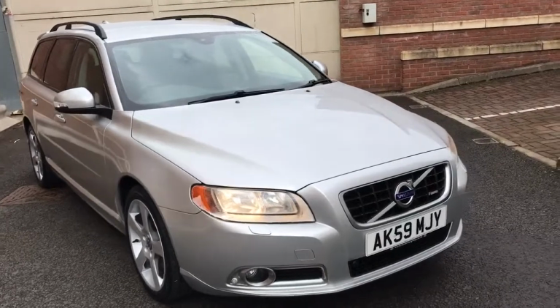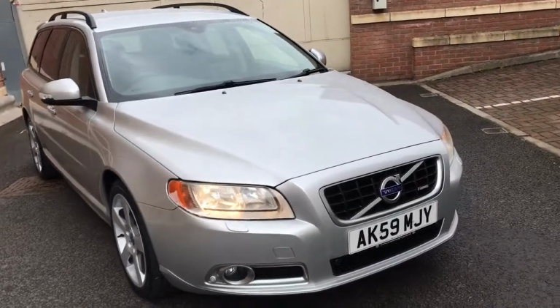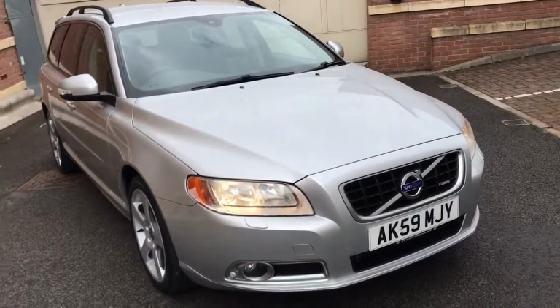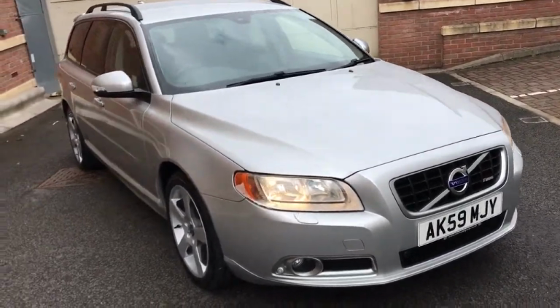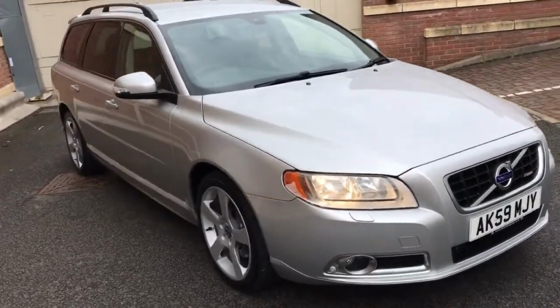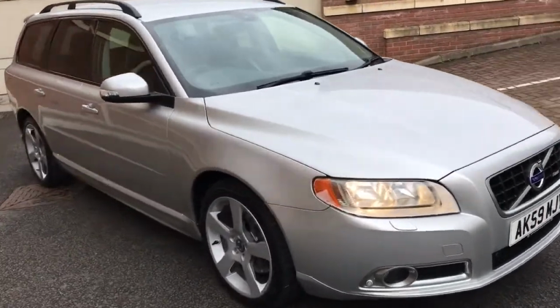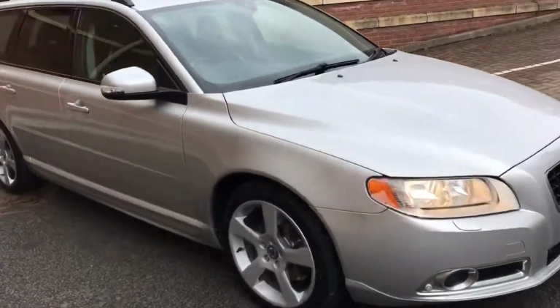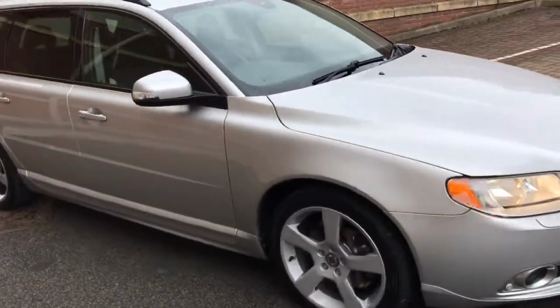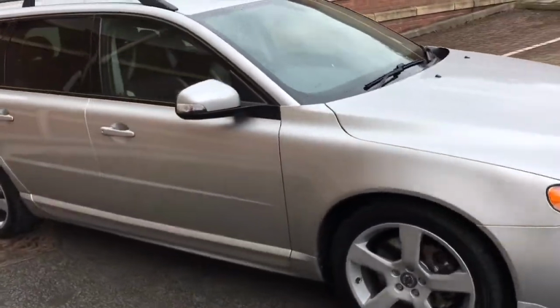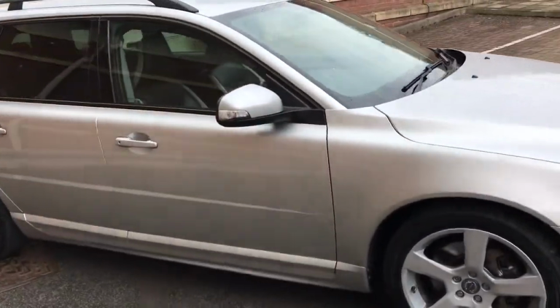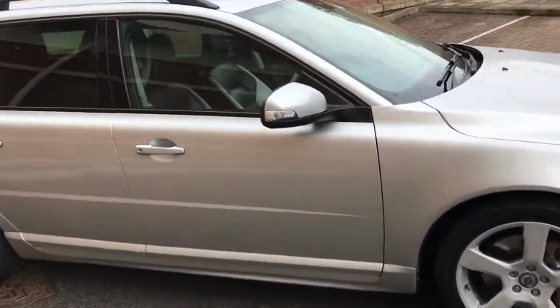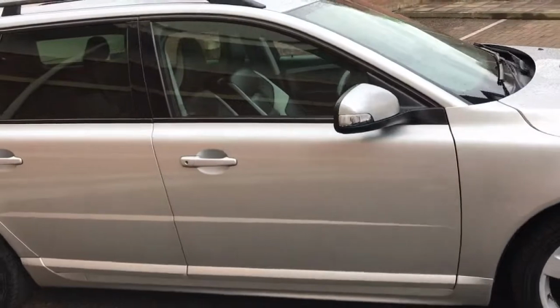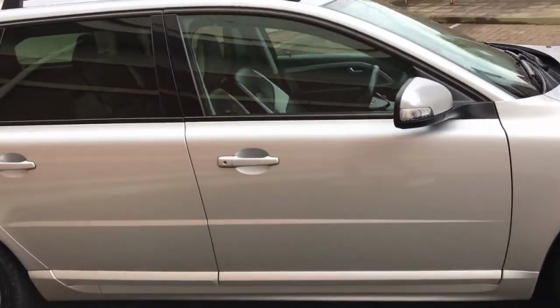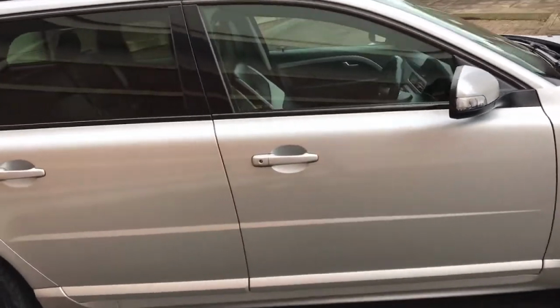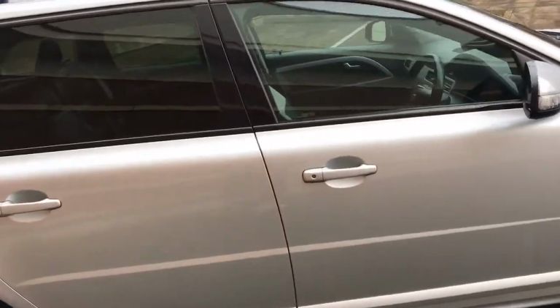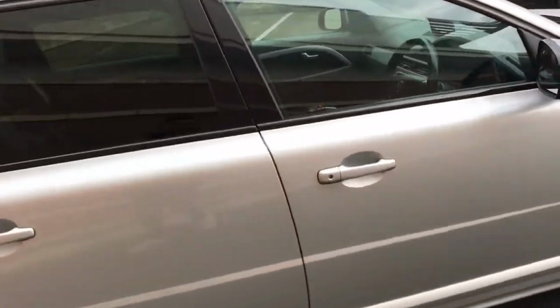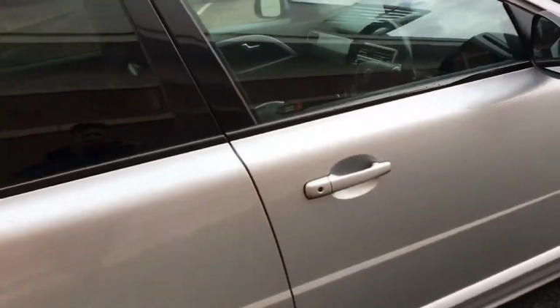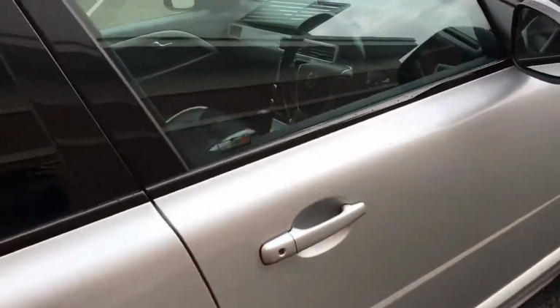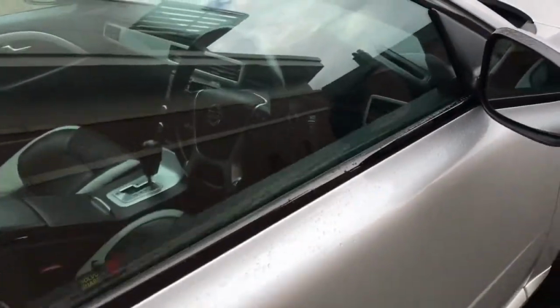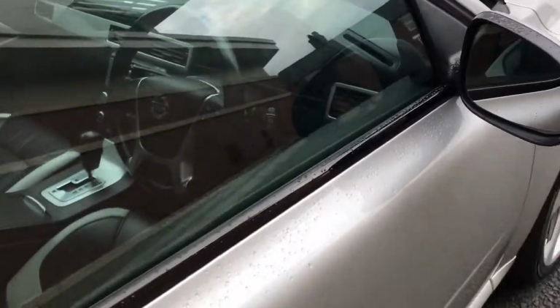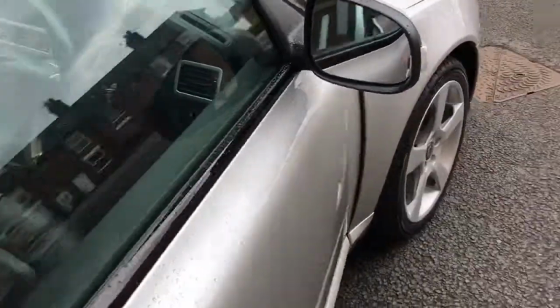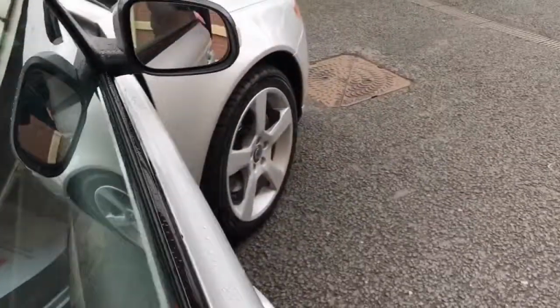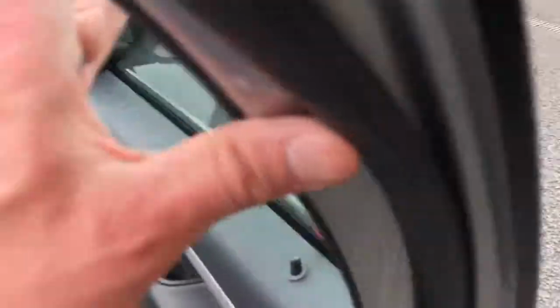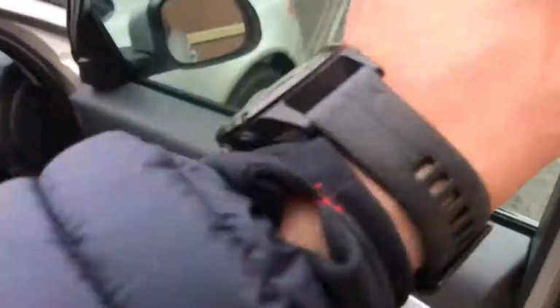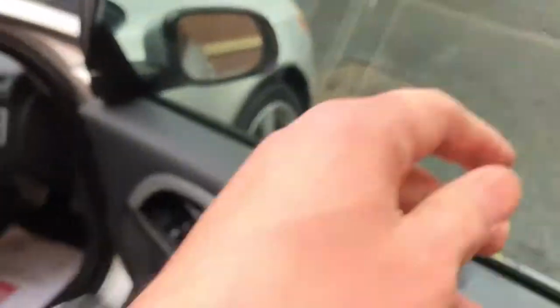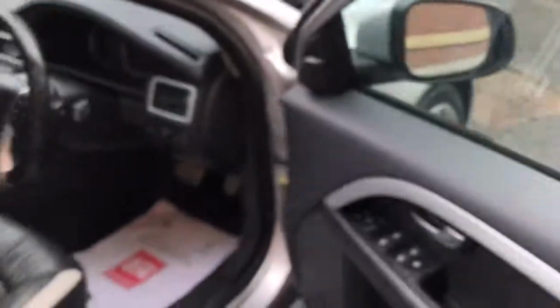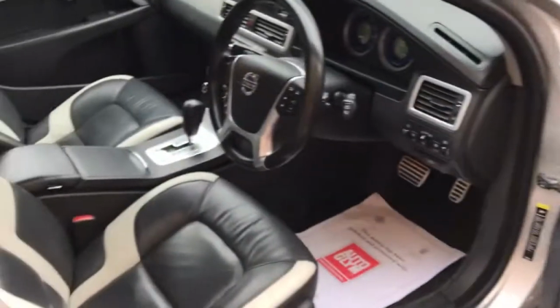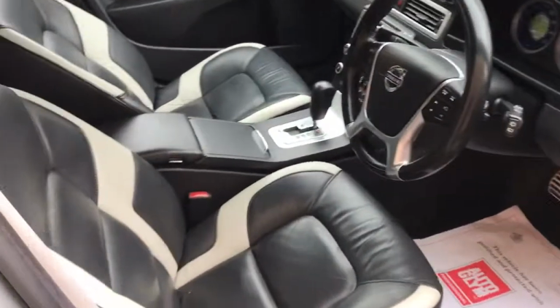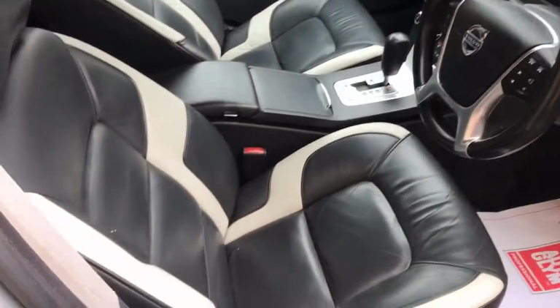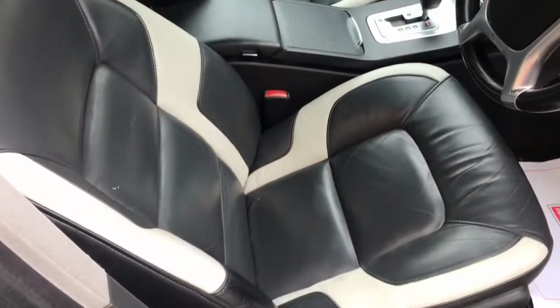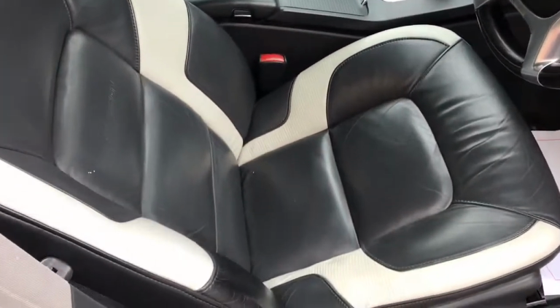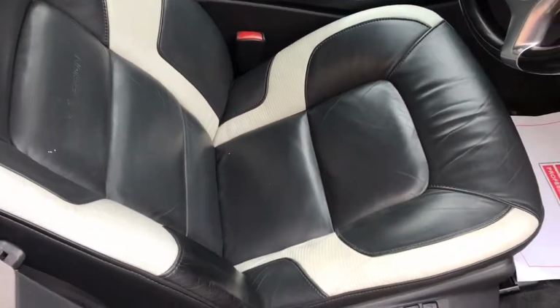It really is a beautiful car. It has a full service history and it's been serviced every year. The list of options and extras on this car is very, very long.